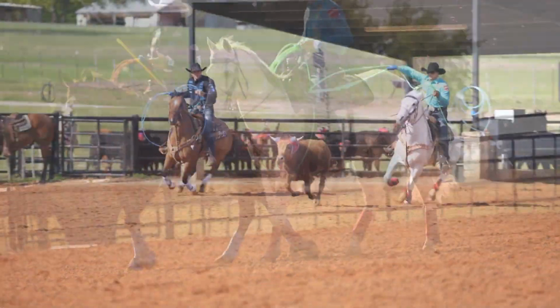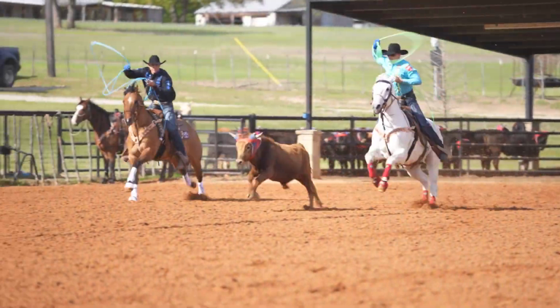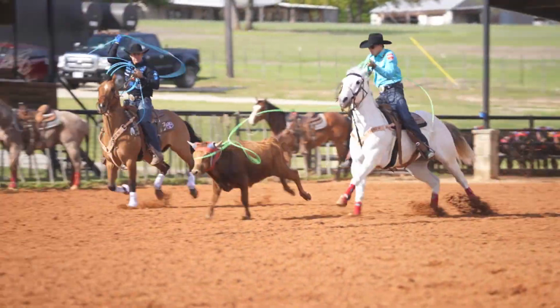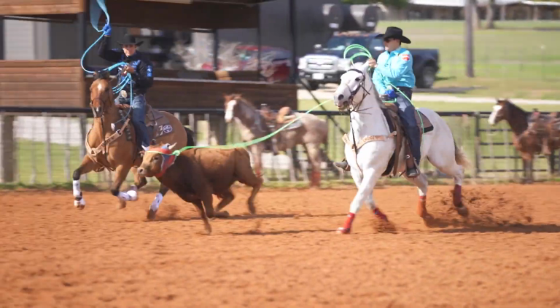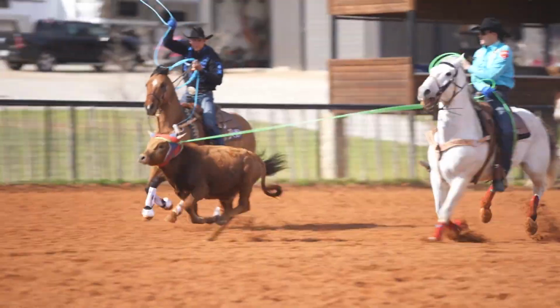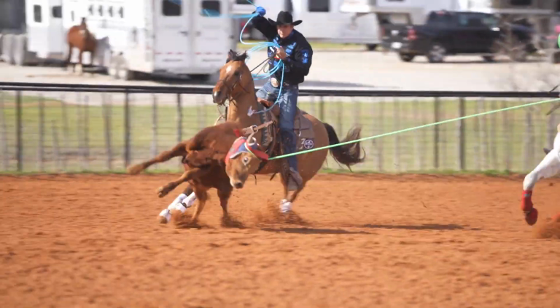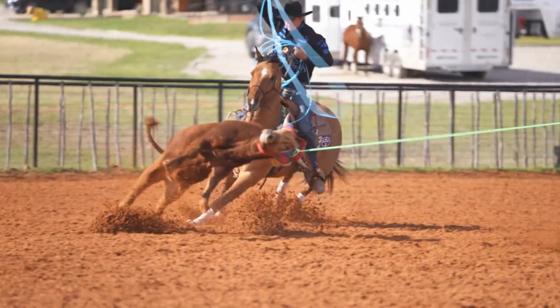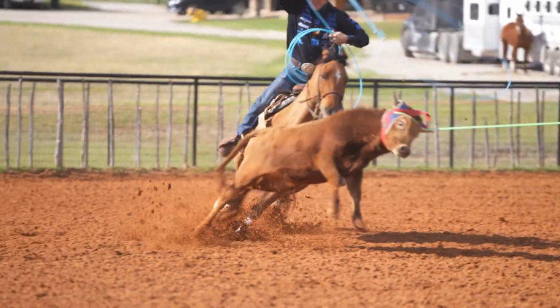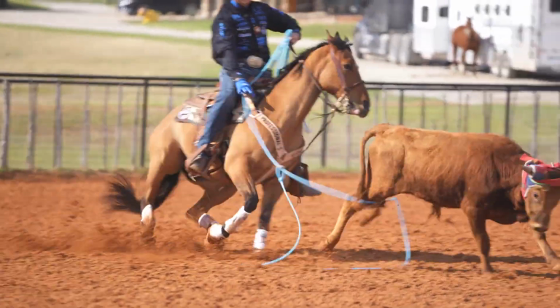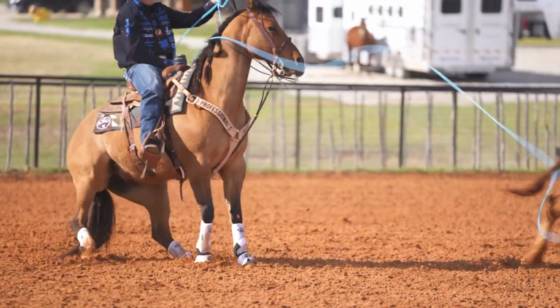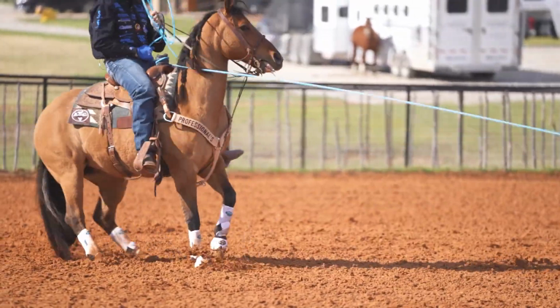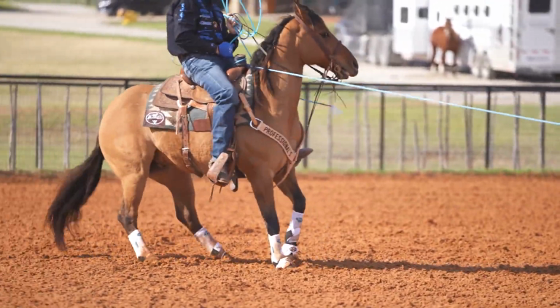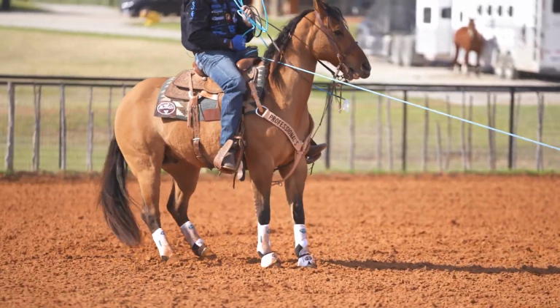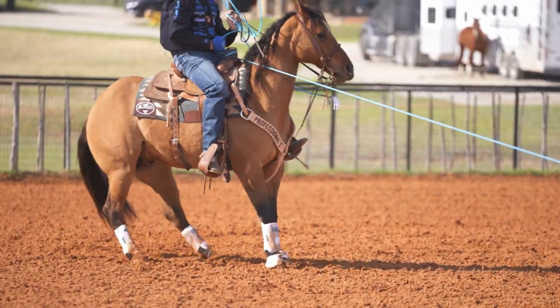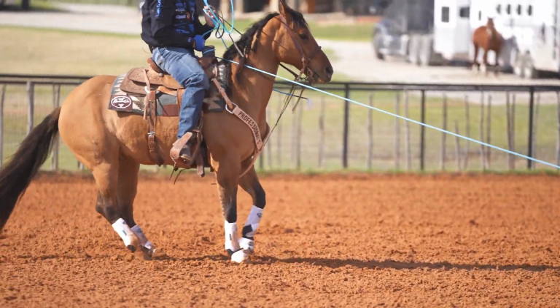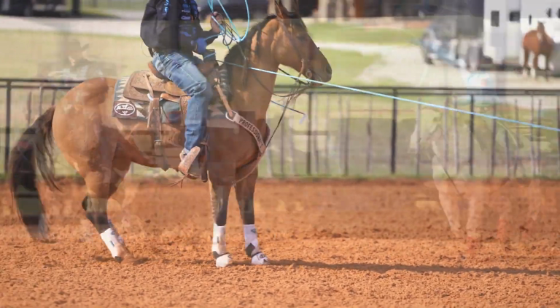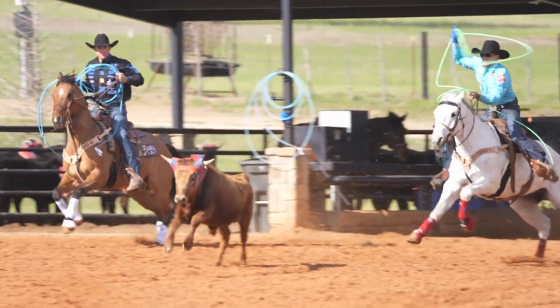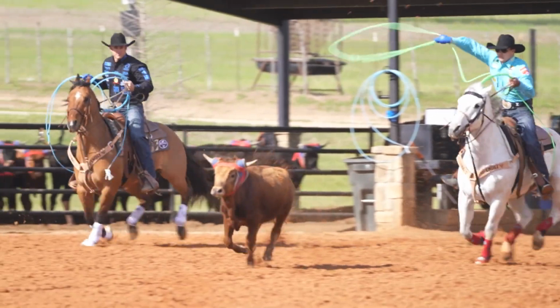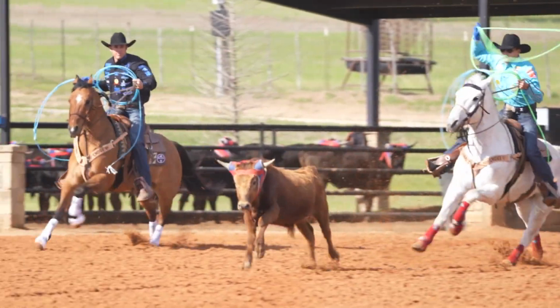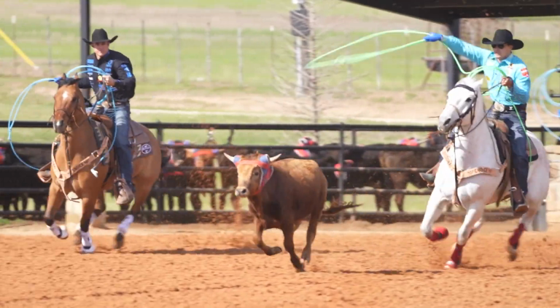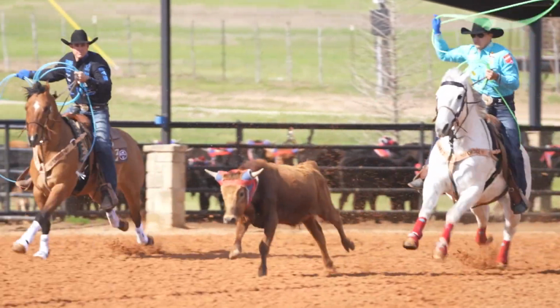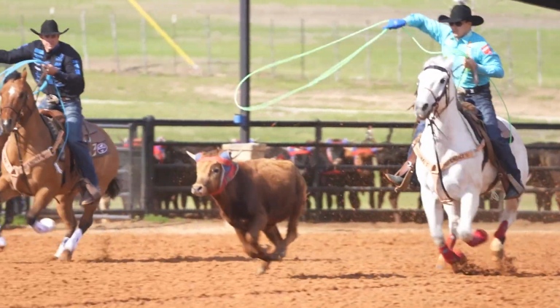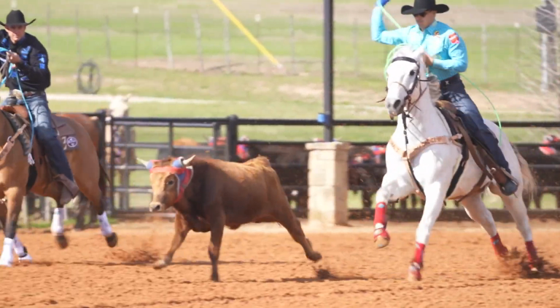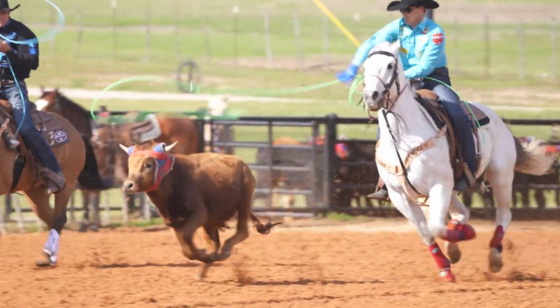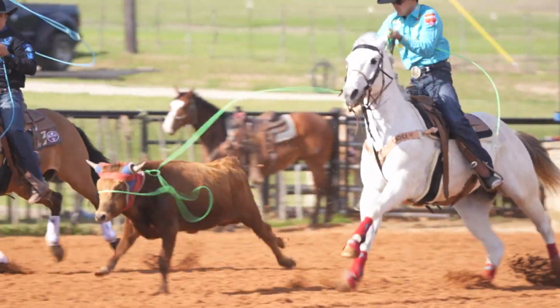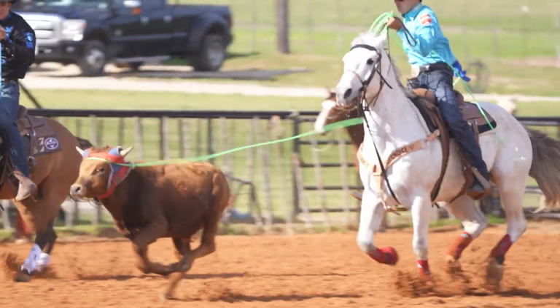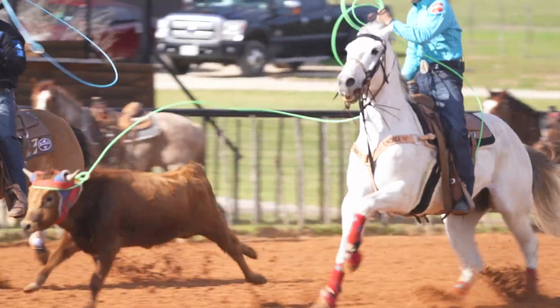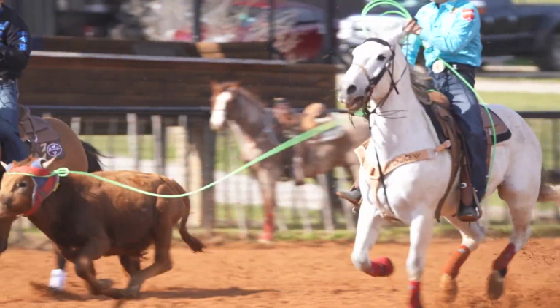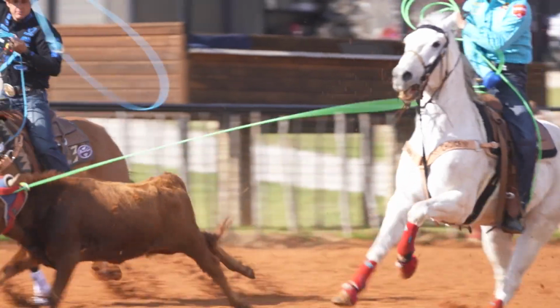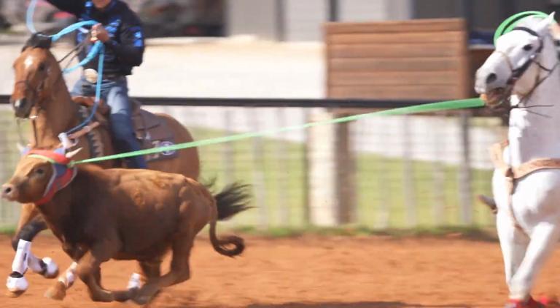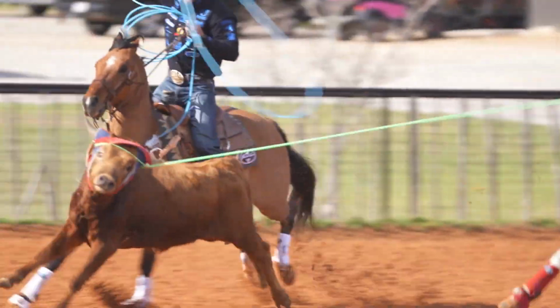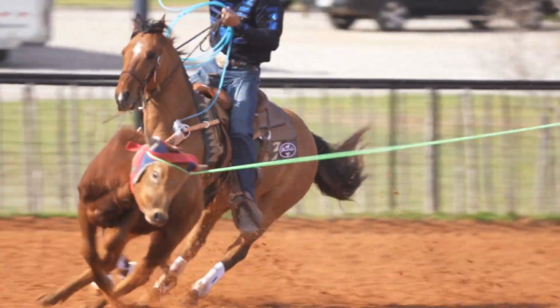Today me and Patrick are working on my head horse being soft in the mouth, getting ready for the BFI. Long score, steers are running — you chase them down and we're really working on him being soft to the mouth so you can break the run down and break the steer down for your heeler and have an easier shot for your heeler there.